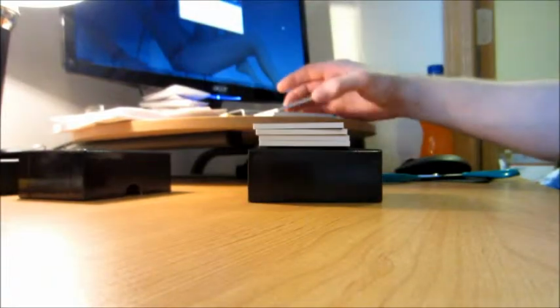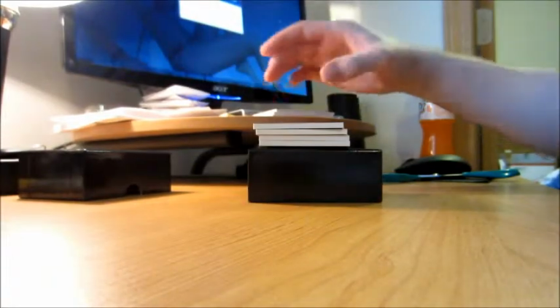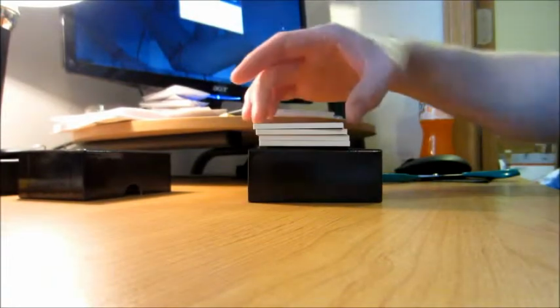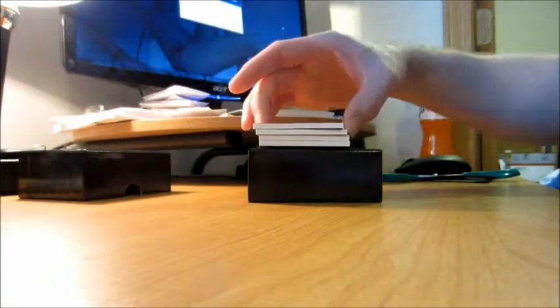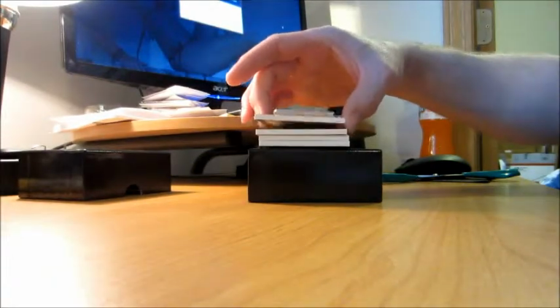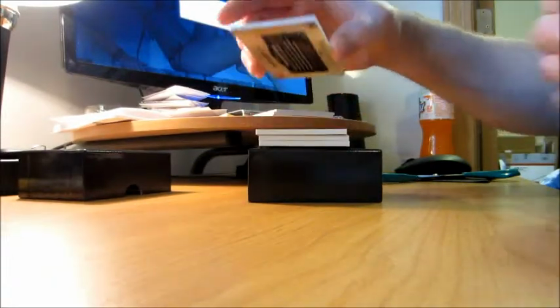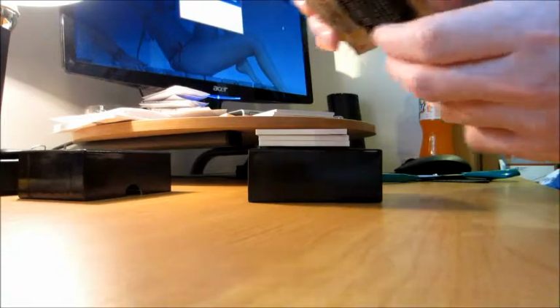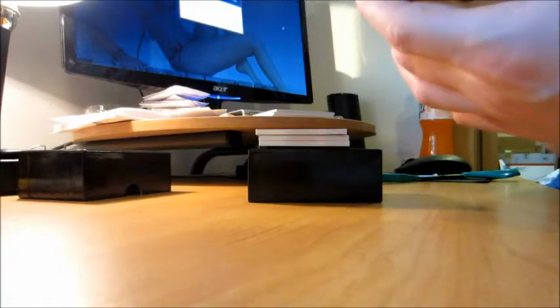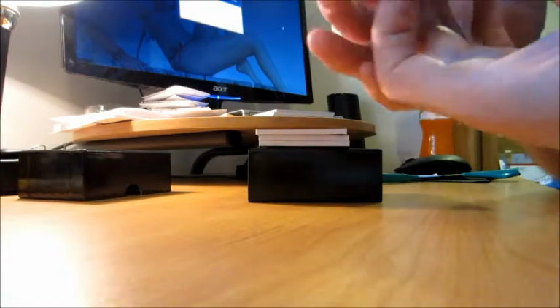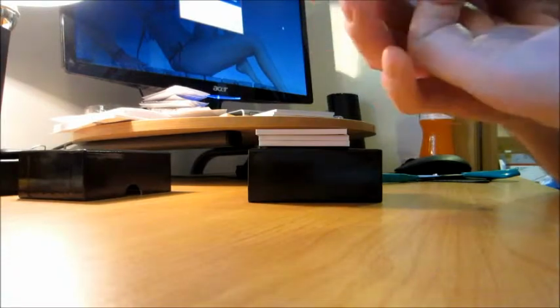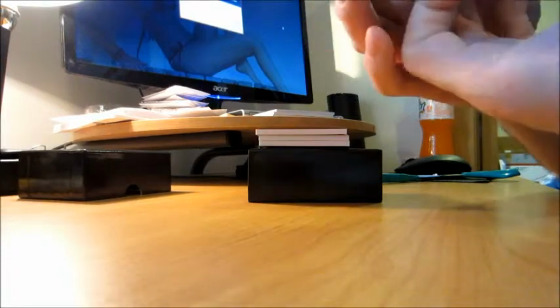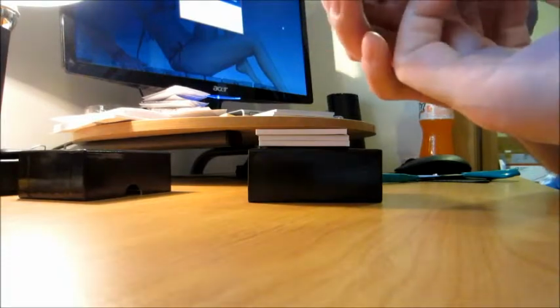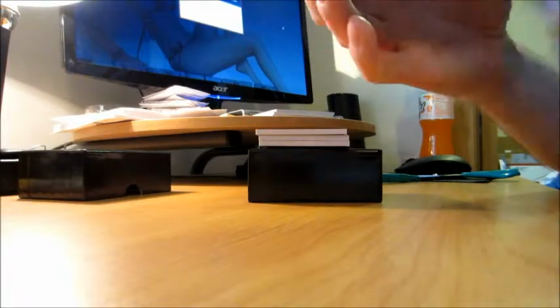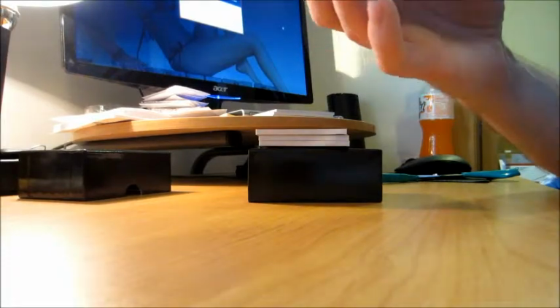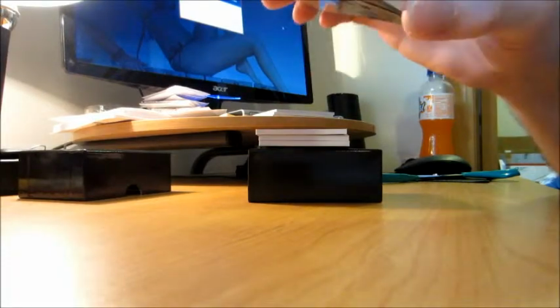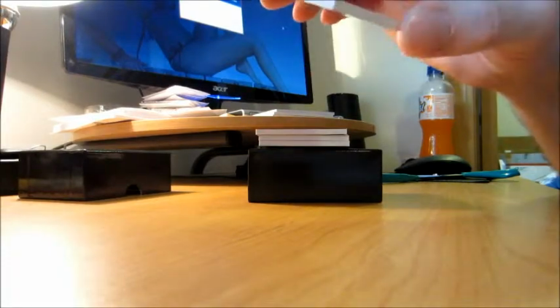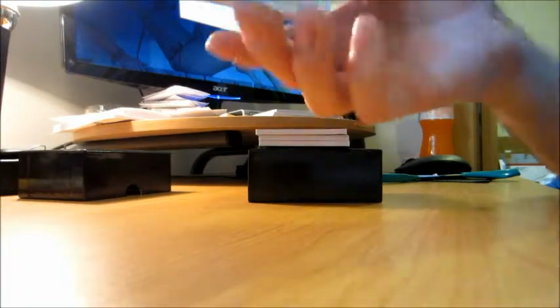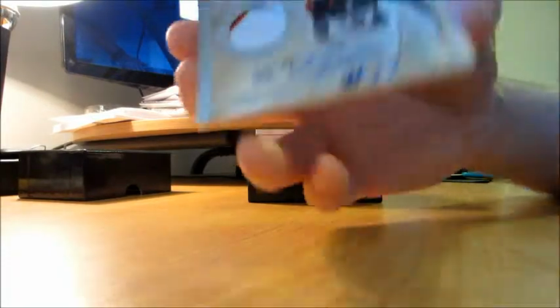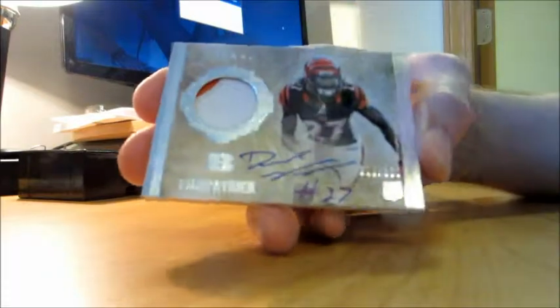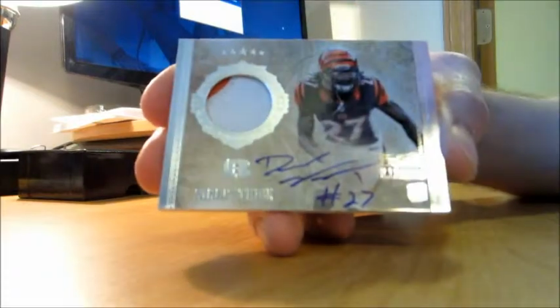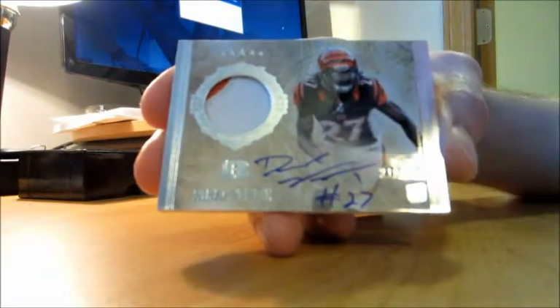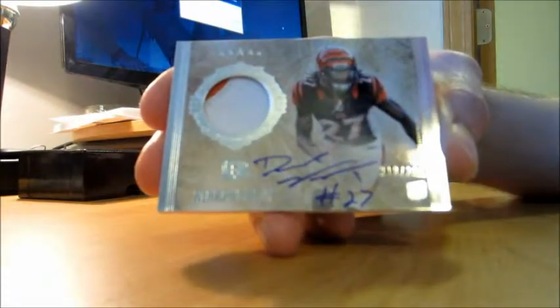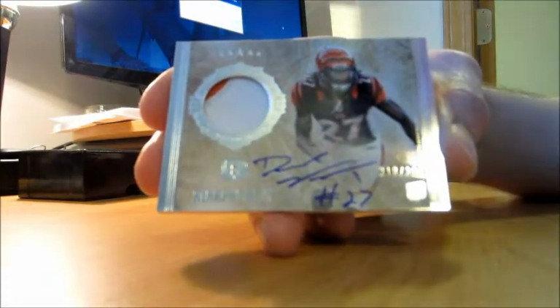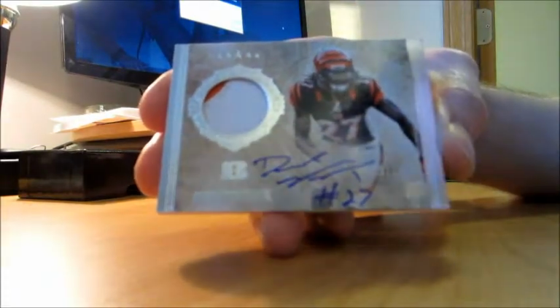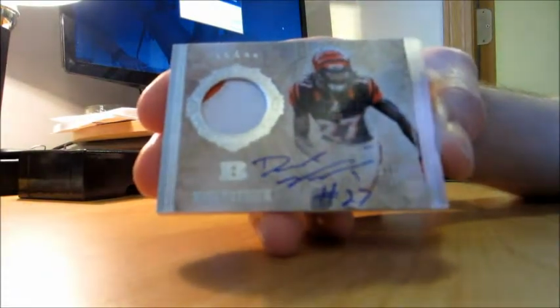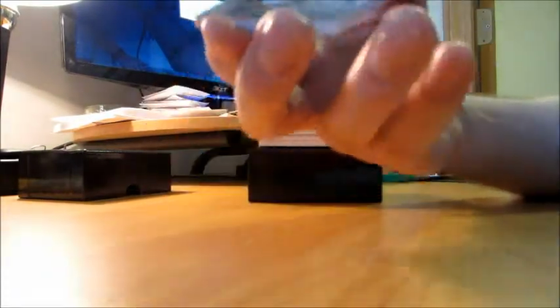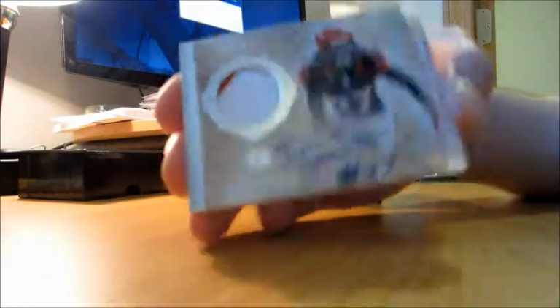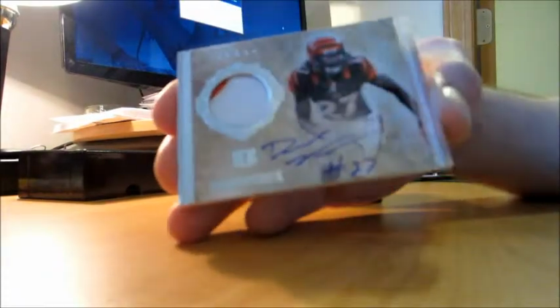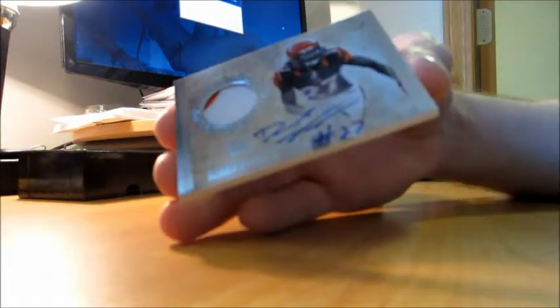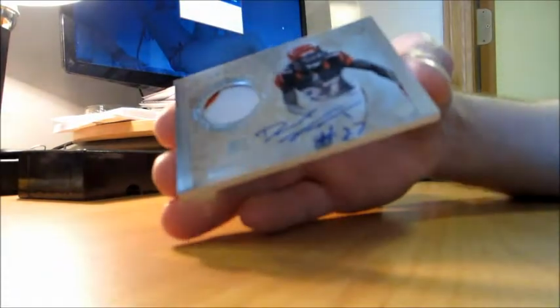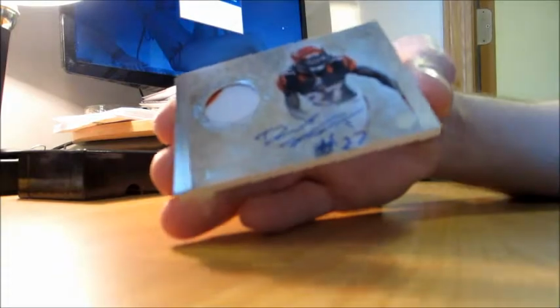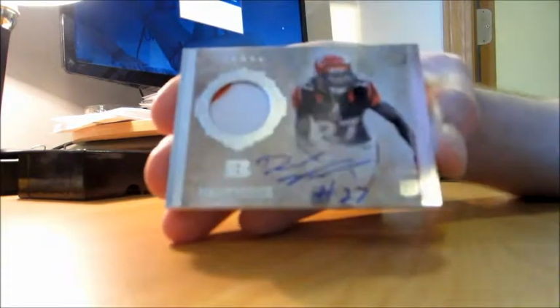First autograph is an autograph patch — Dre Kirkpatrick, cornerback for the Cincinnati Bengals. Two color patch, numbered 218 of 300.